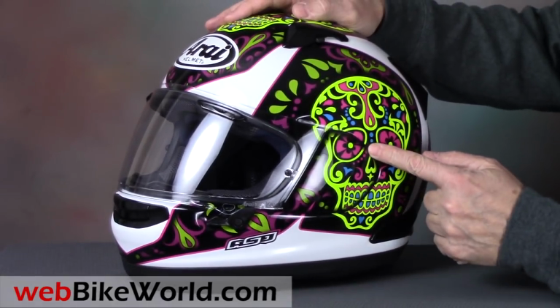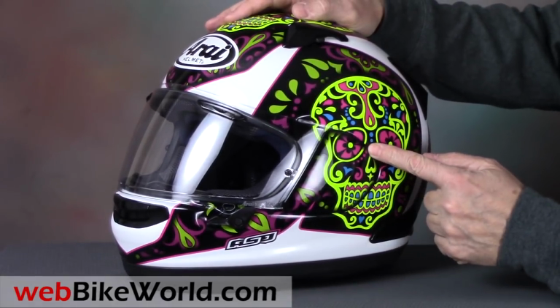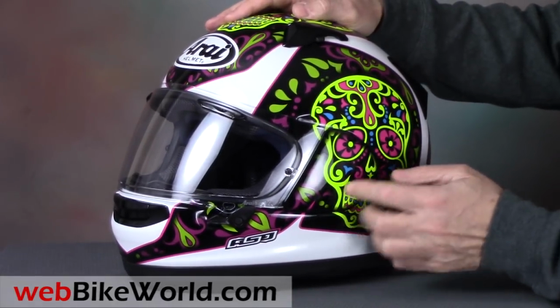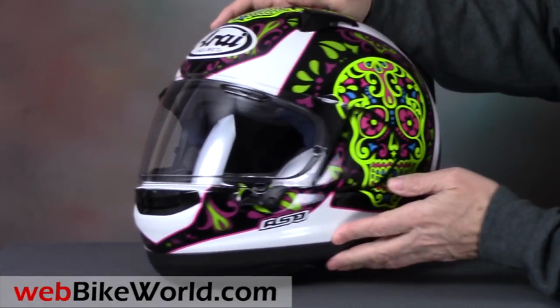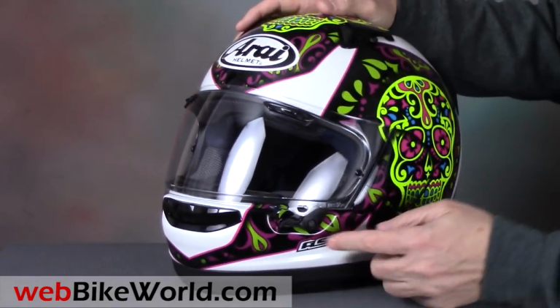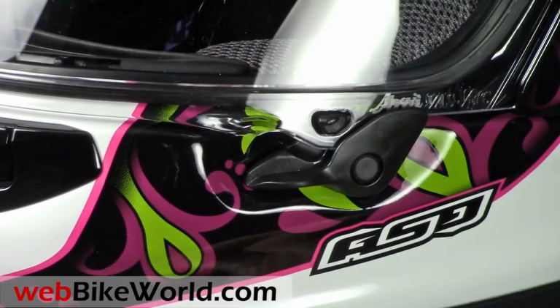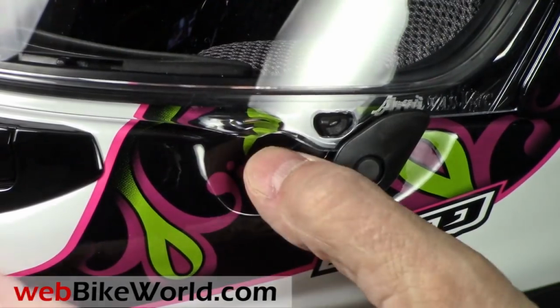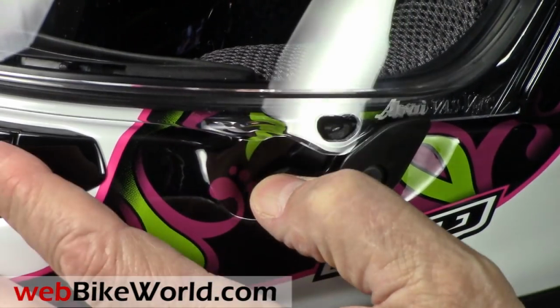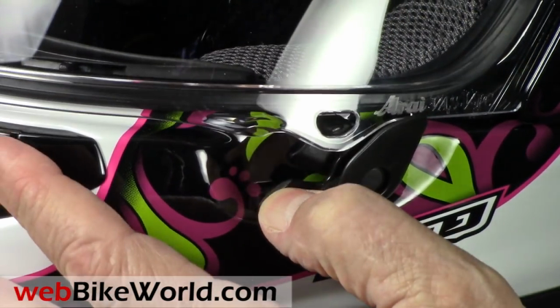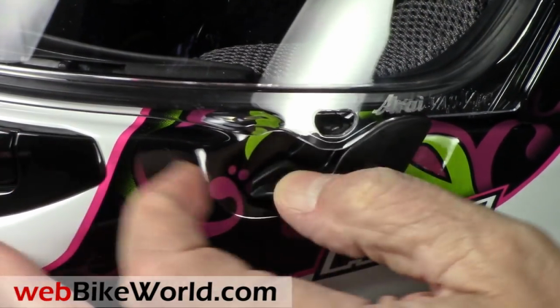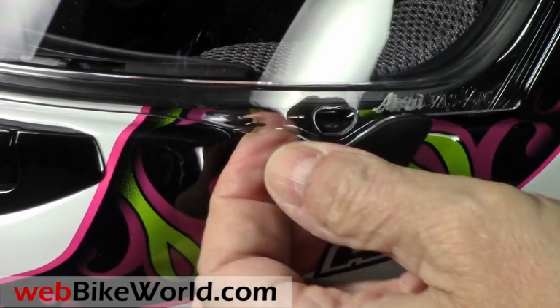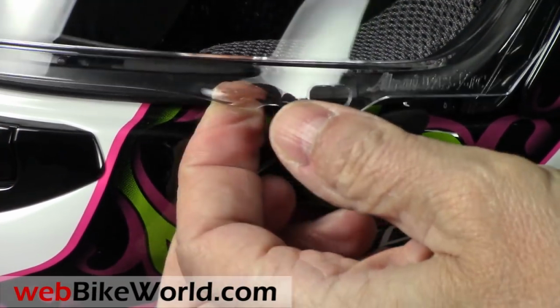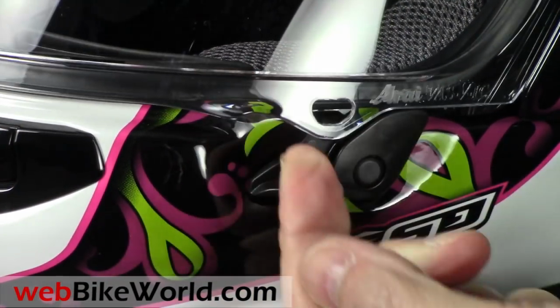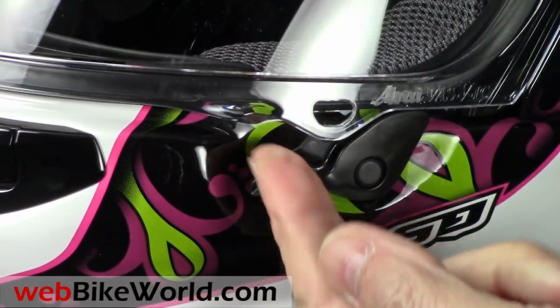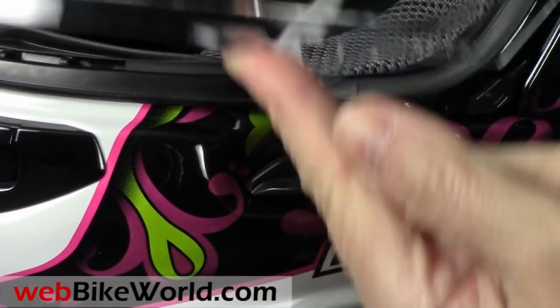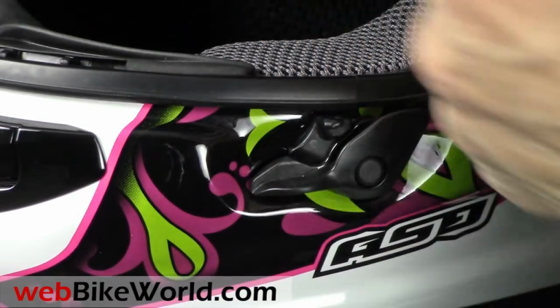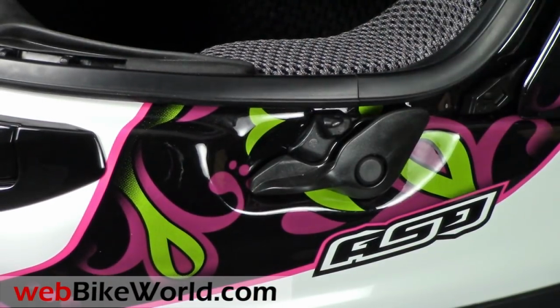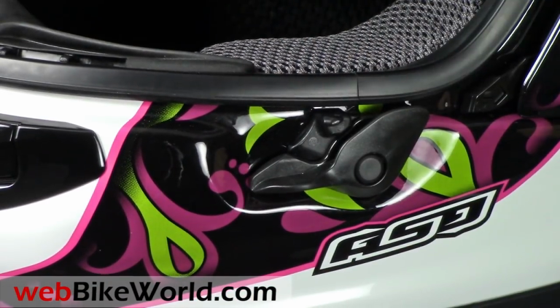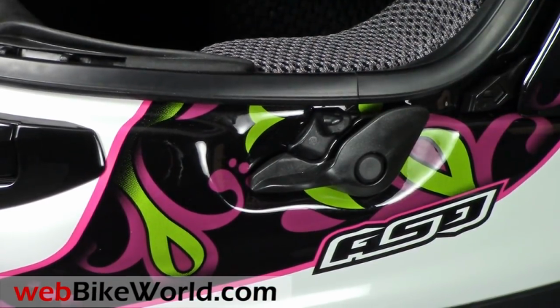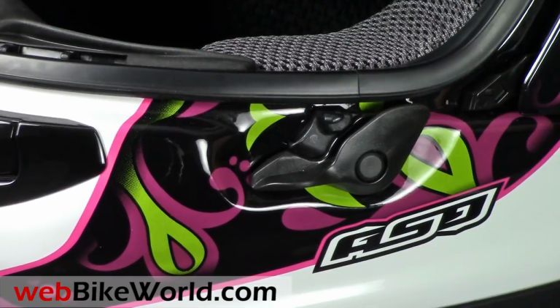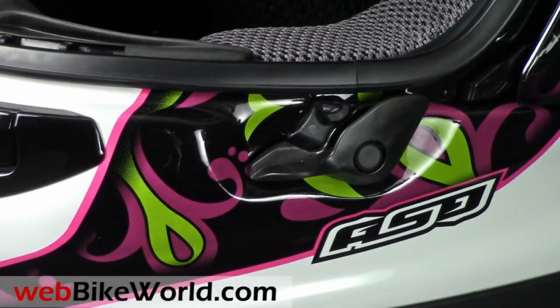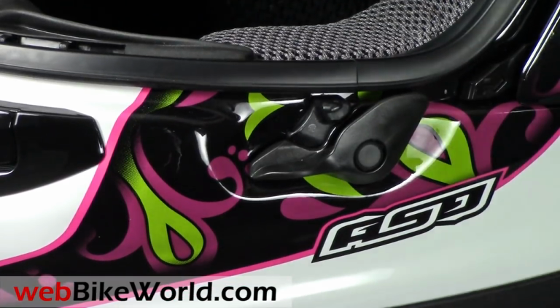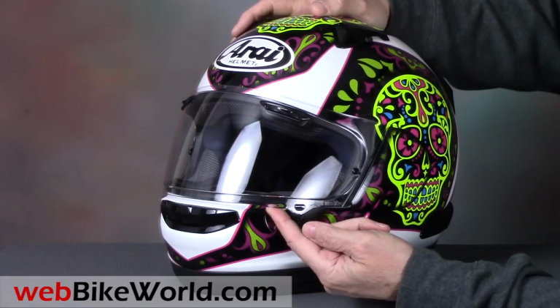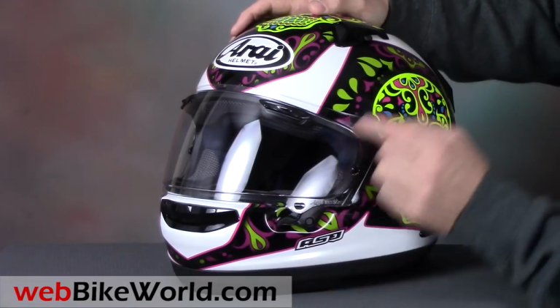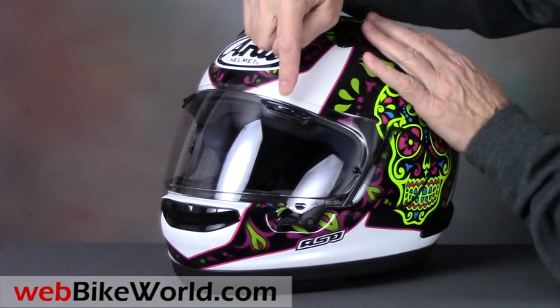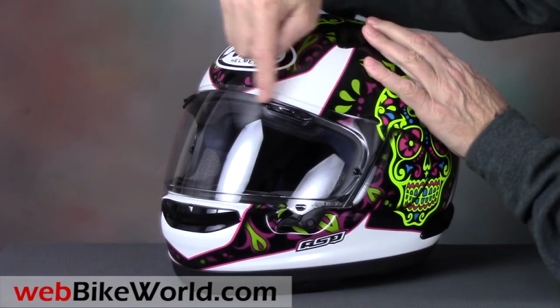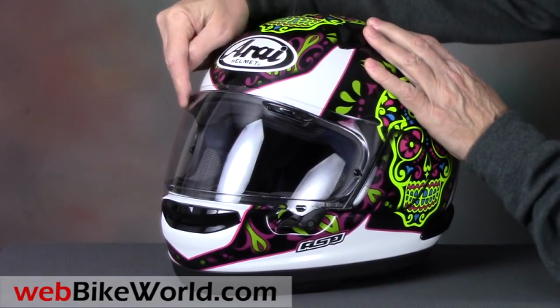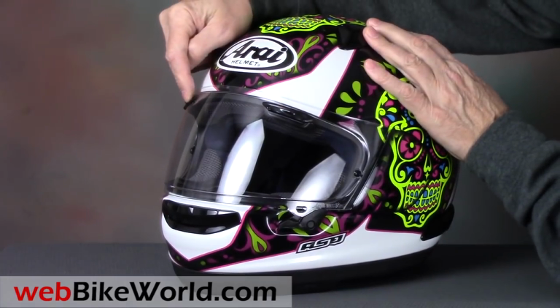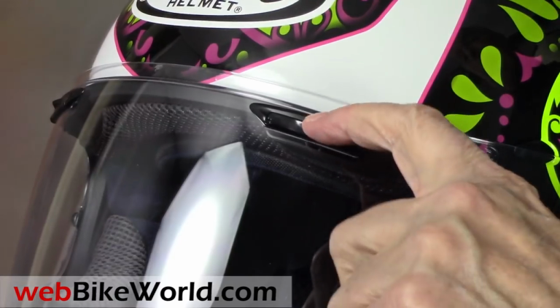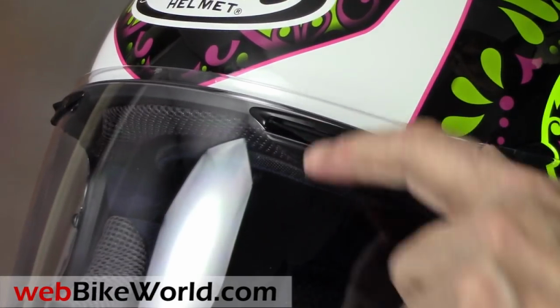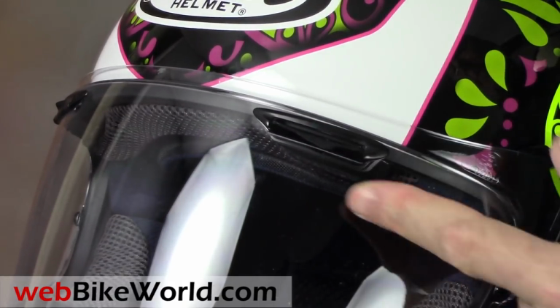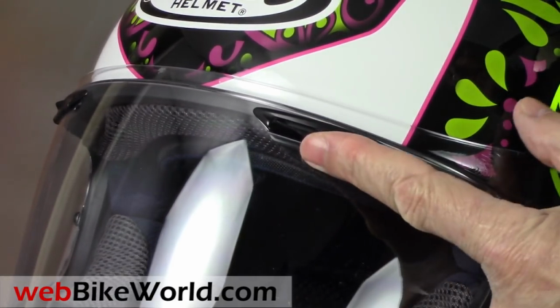It also has the new visor lock at the lower left, that allows a city defogging or venting position. Of course, the two standard brow vents are also built into the face shield, and they work very nicely on the Signet X.